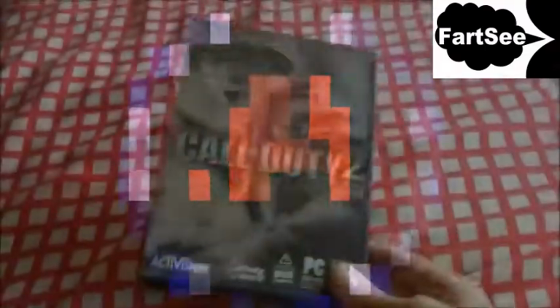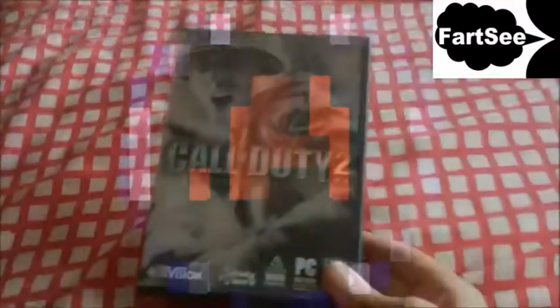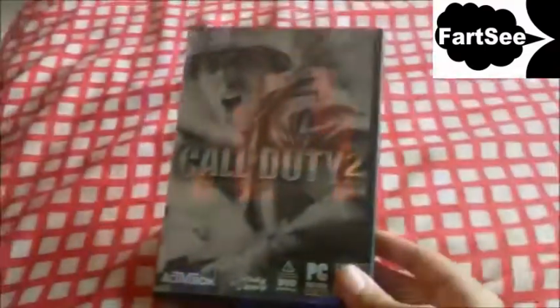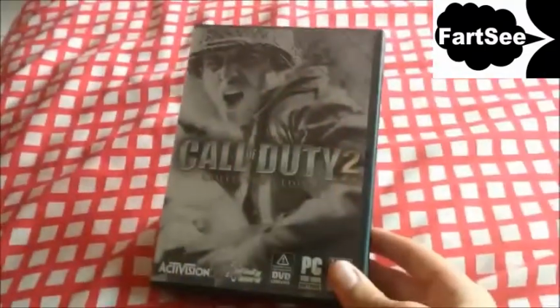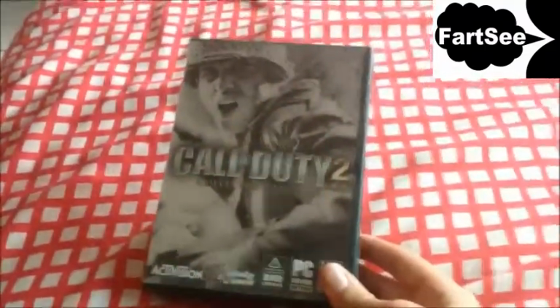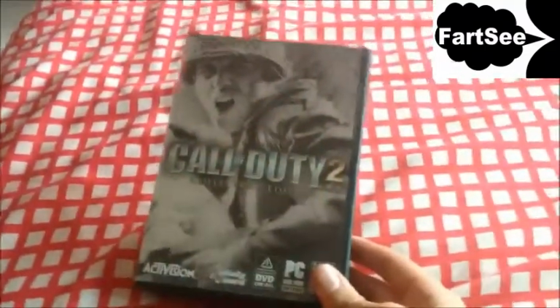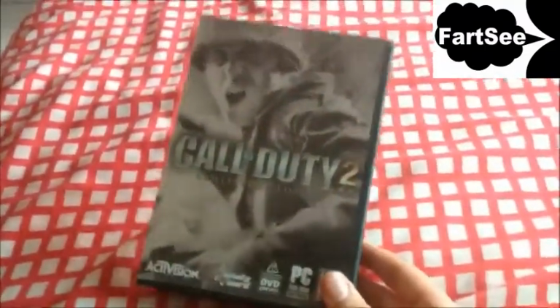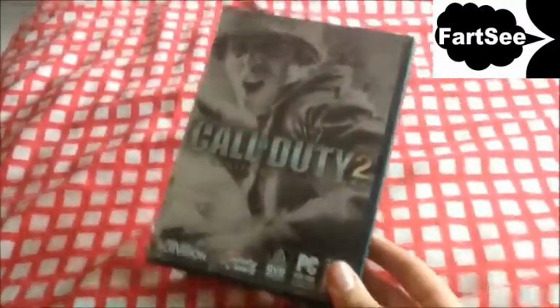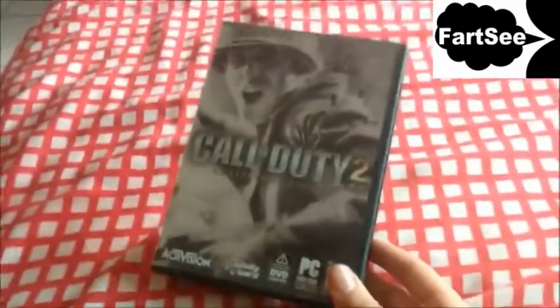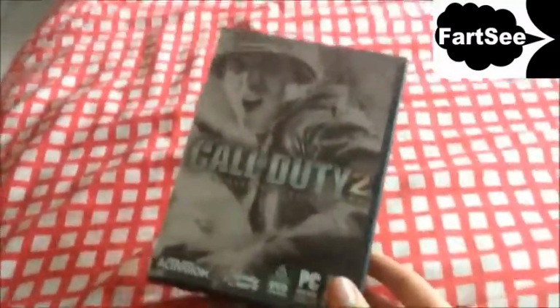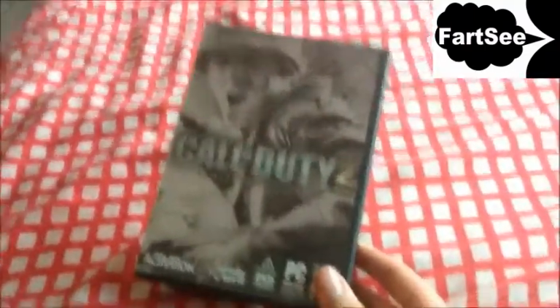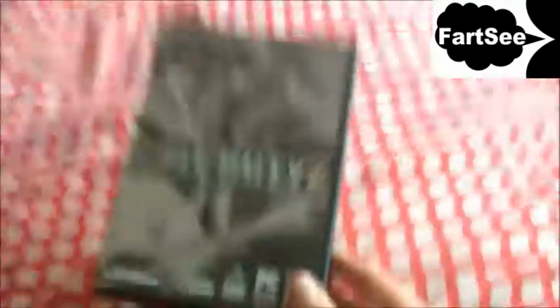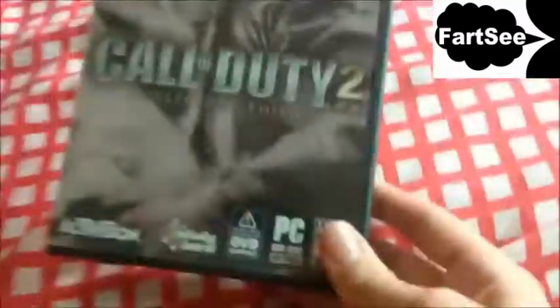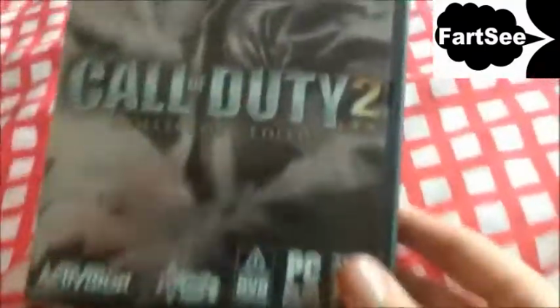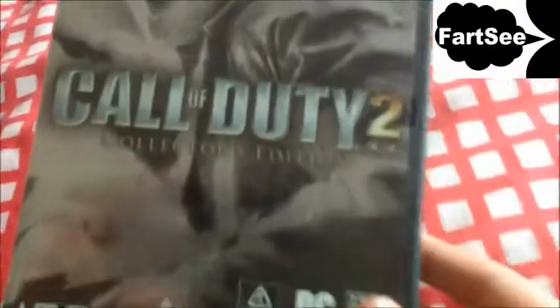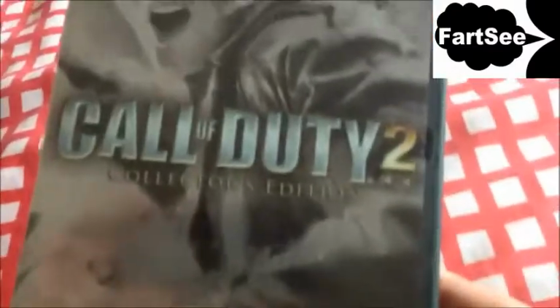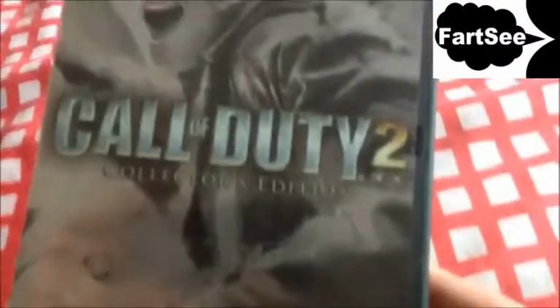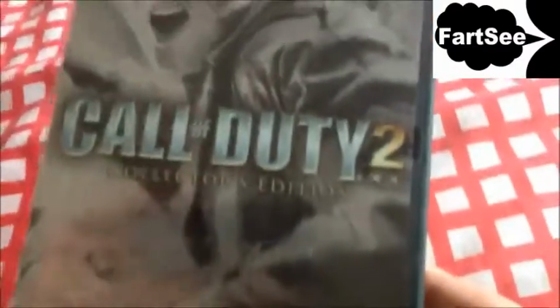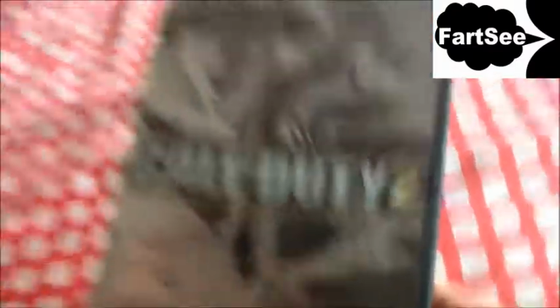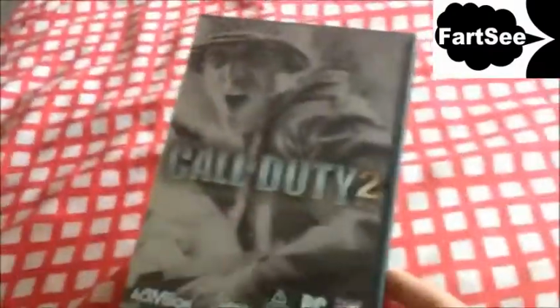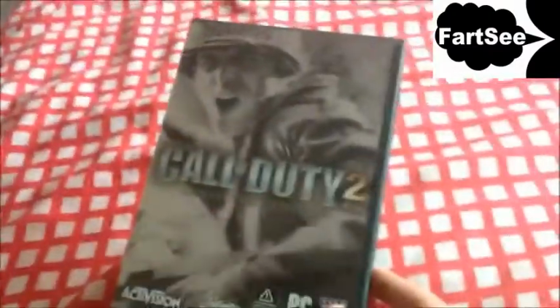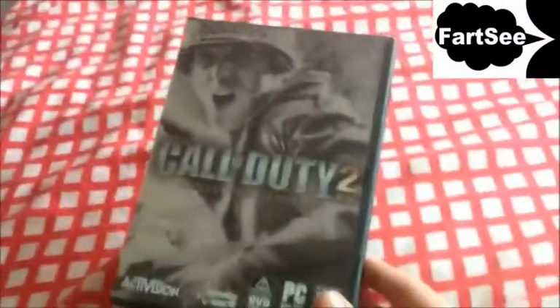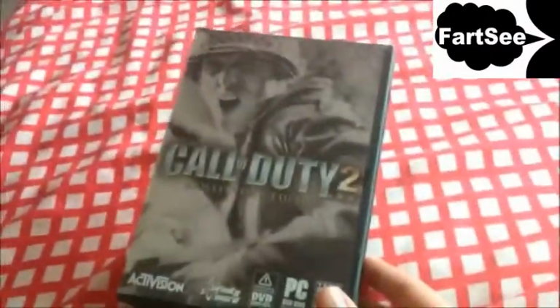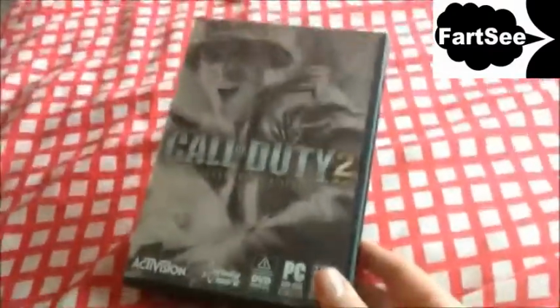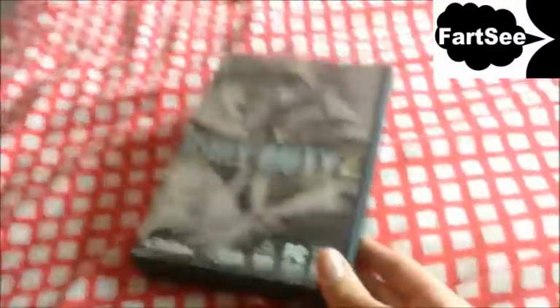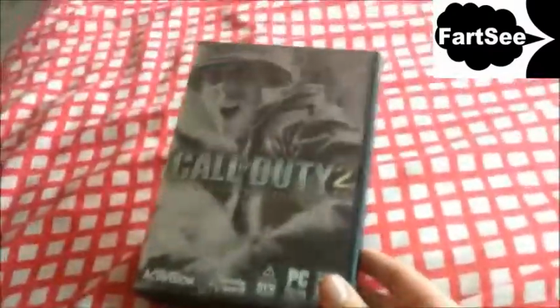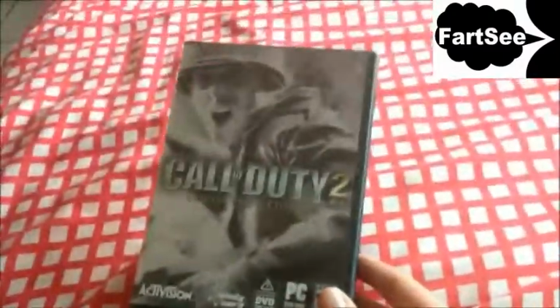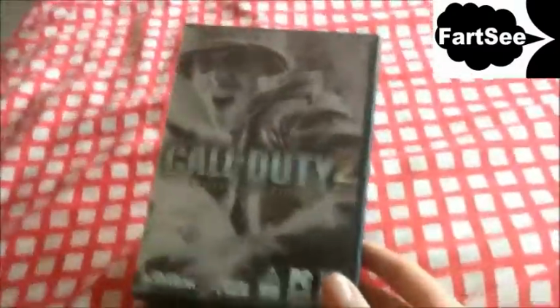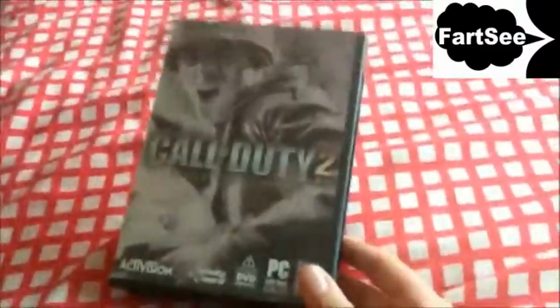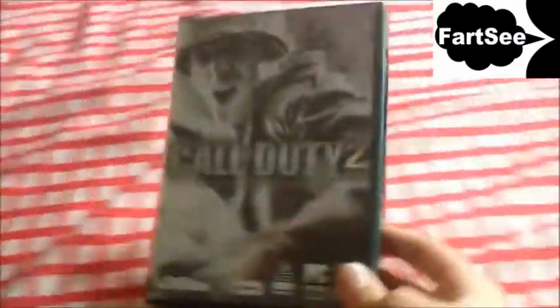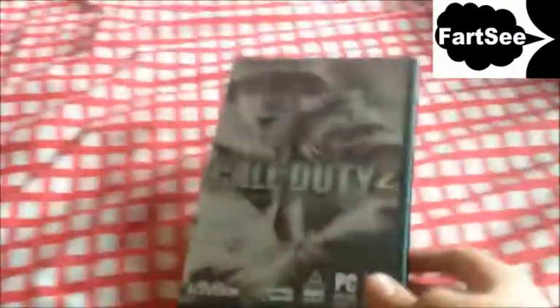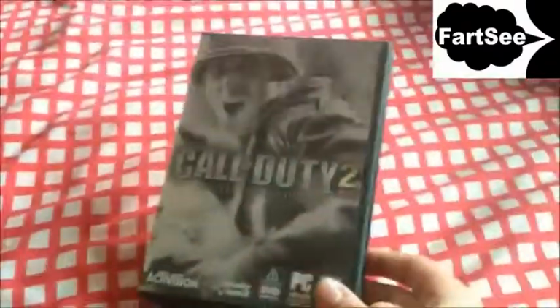Hello guys! What is up? Genesis here. Right now I've got Call of Duty 2 collector's edition. I just got it now, just finally arrived after a while of waiting.